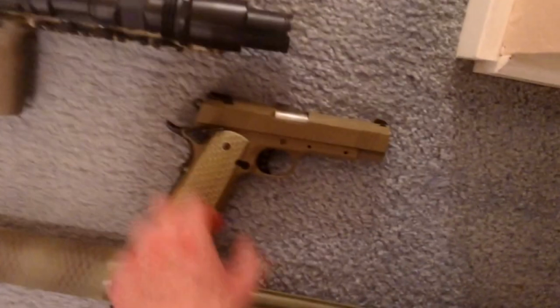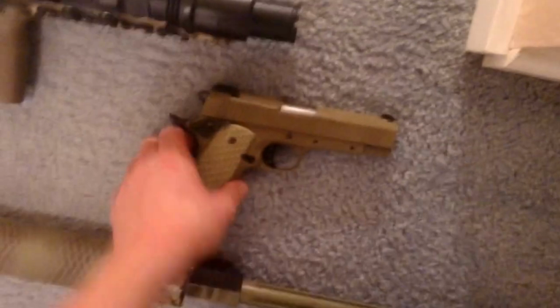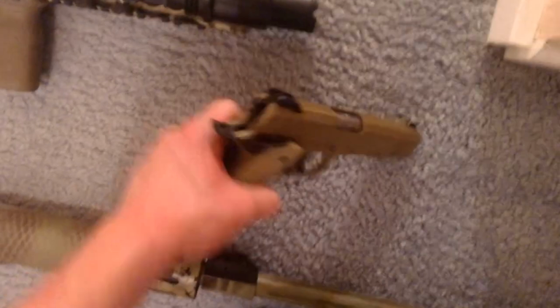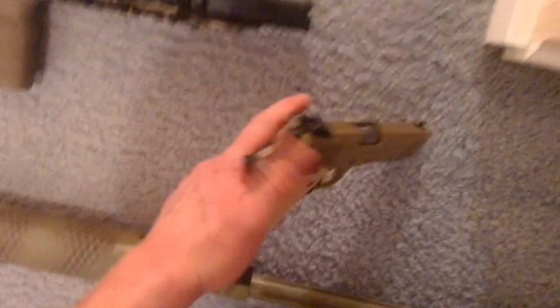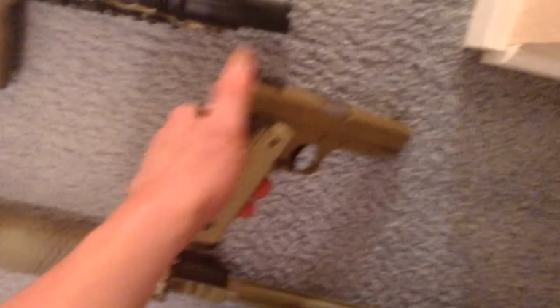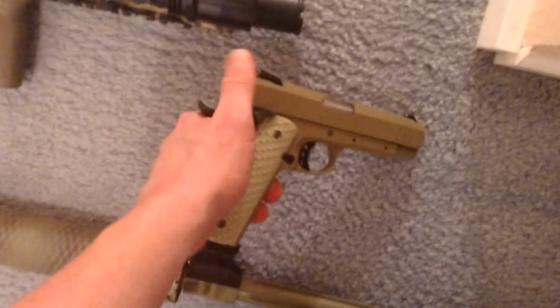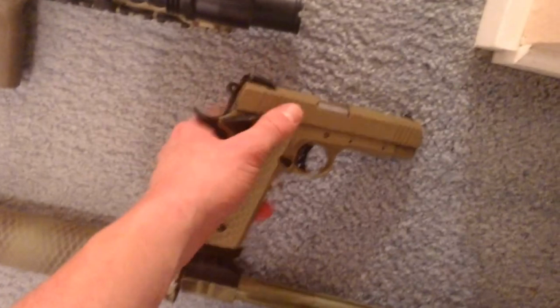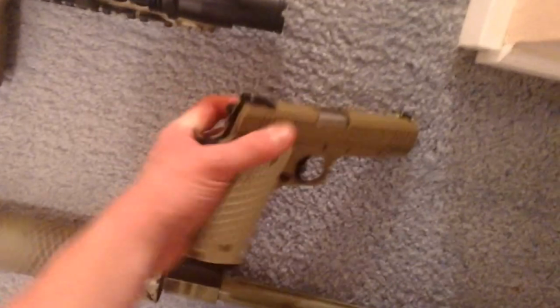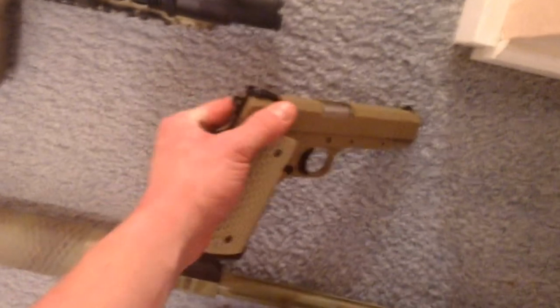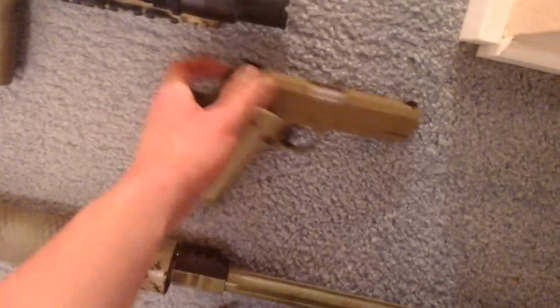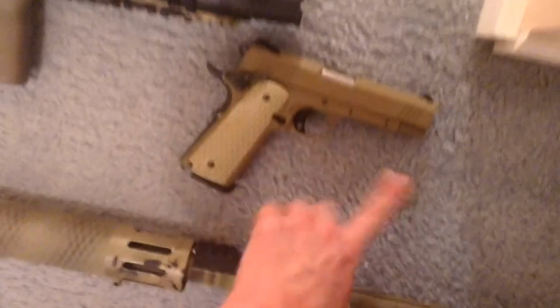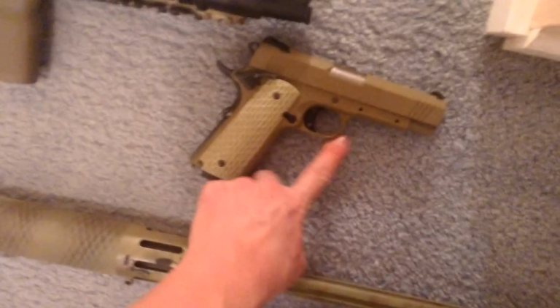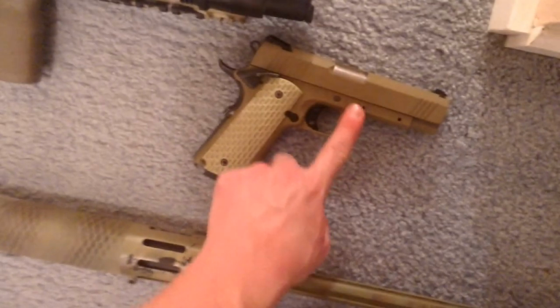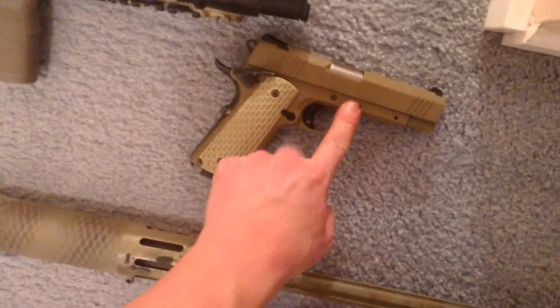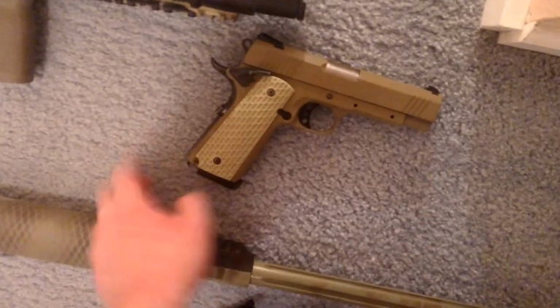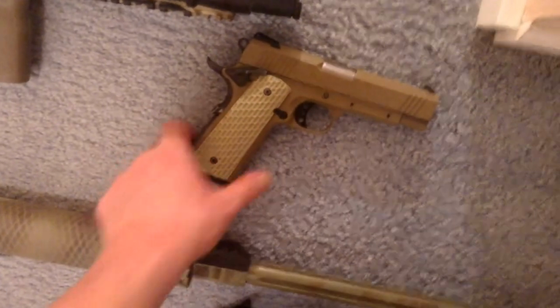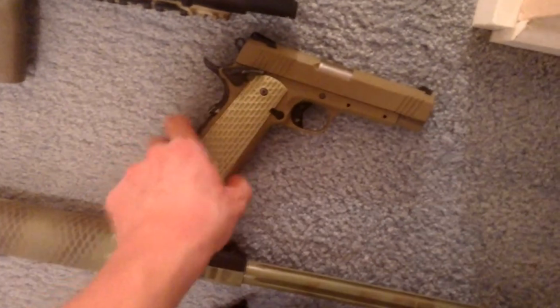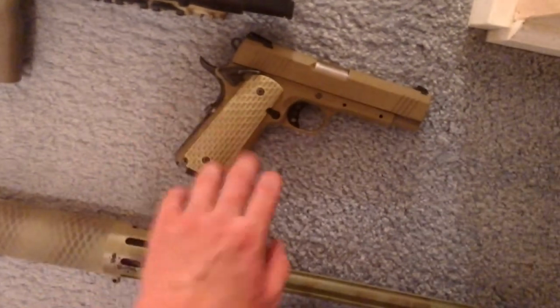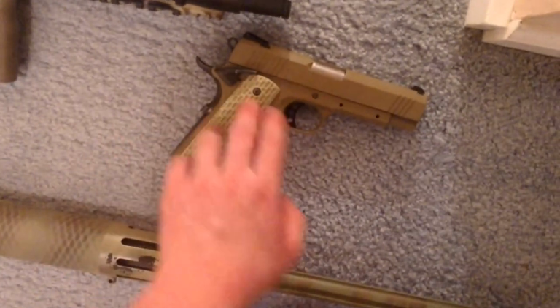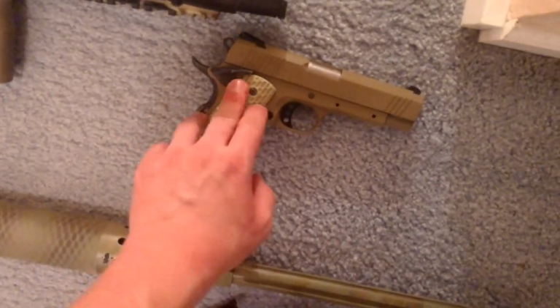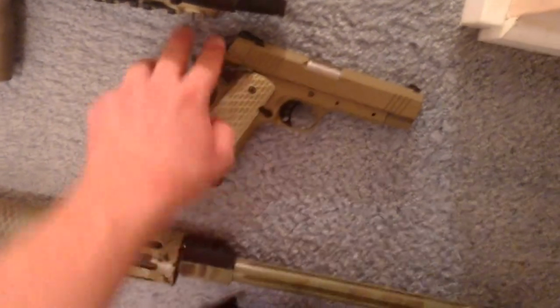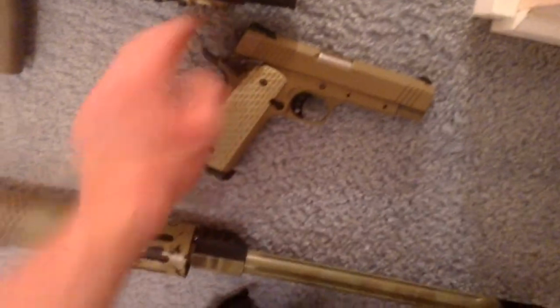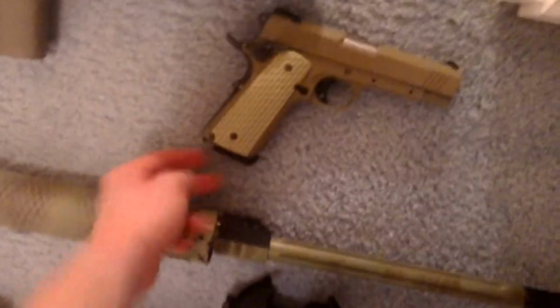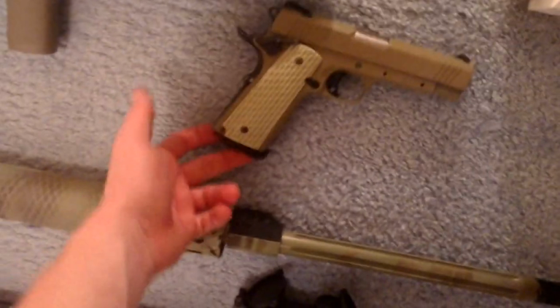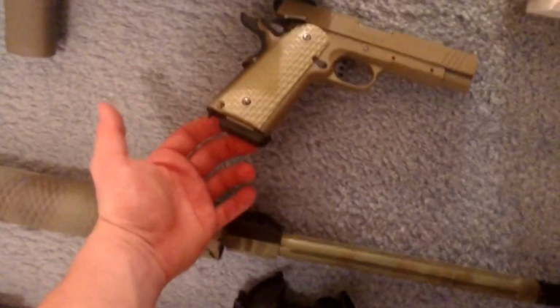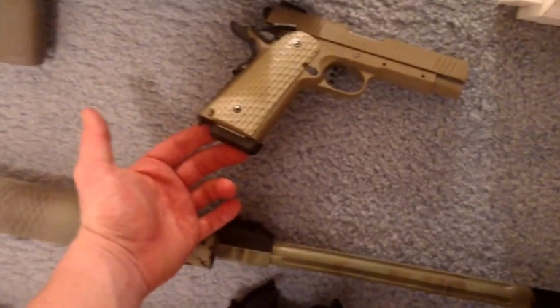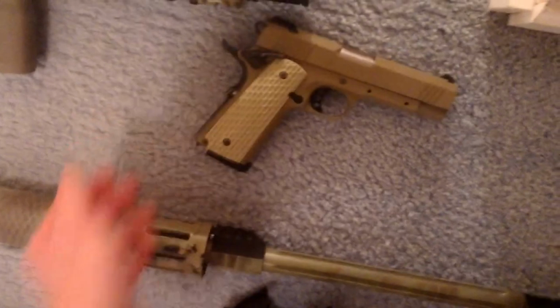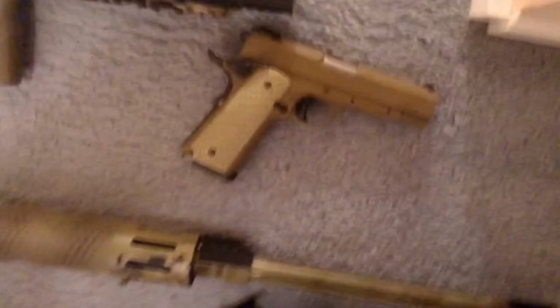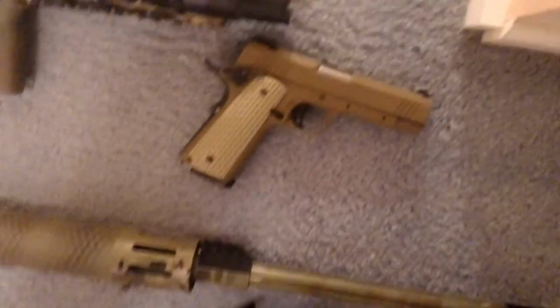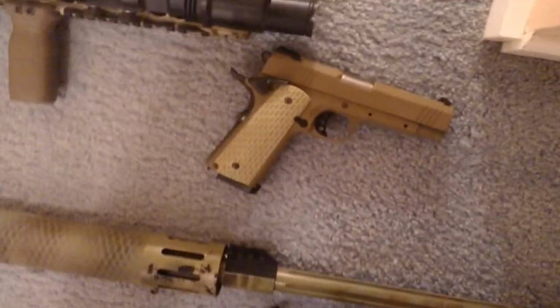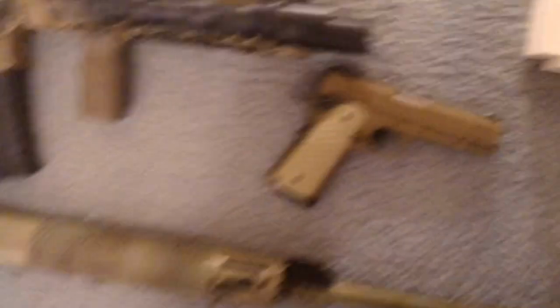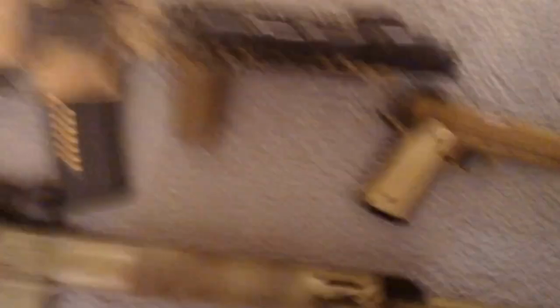Tokyo Marui Desert Warrior — rail removed, no purpose for it since I use a Serpa. I have about 7 mags for it.